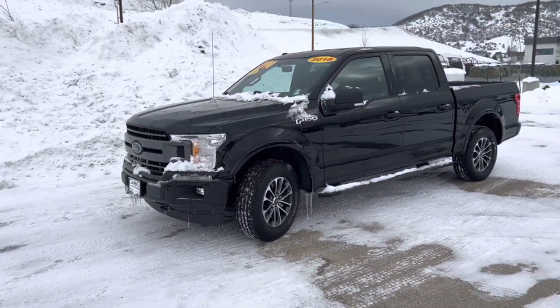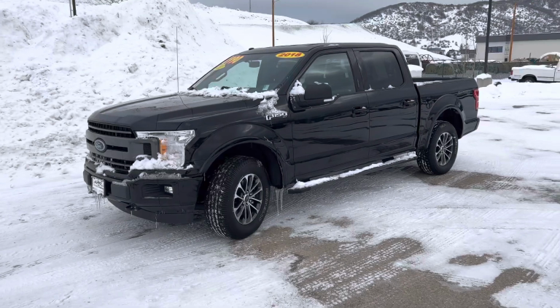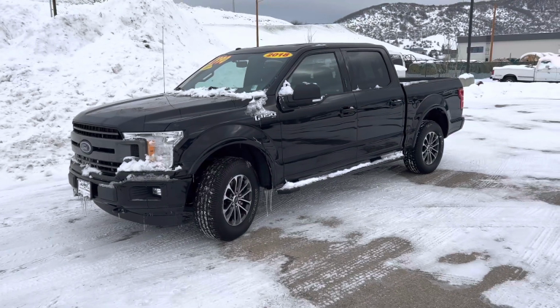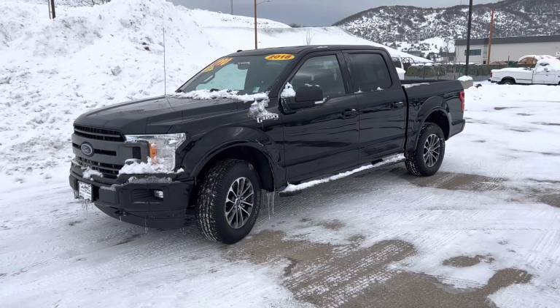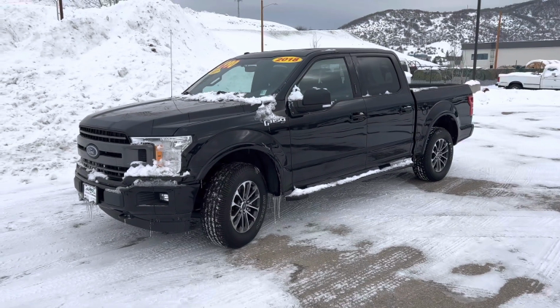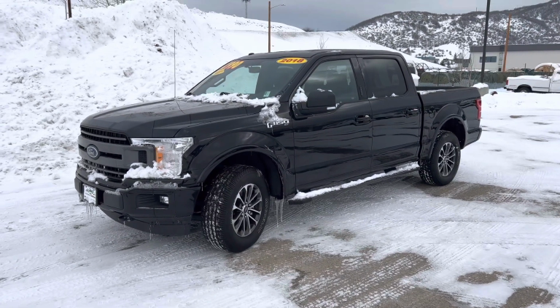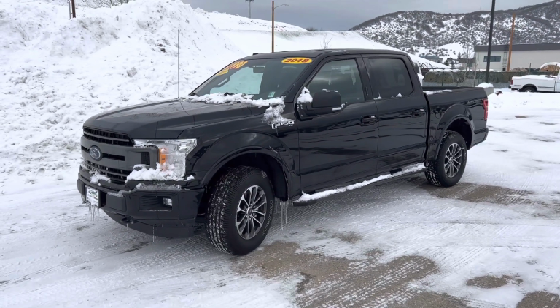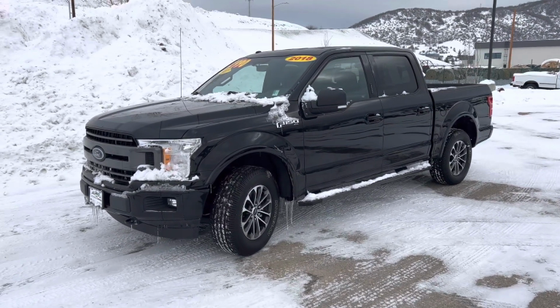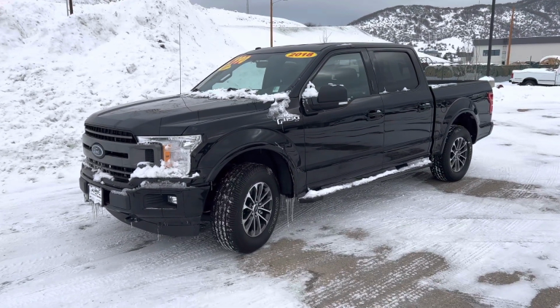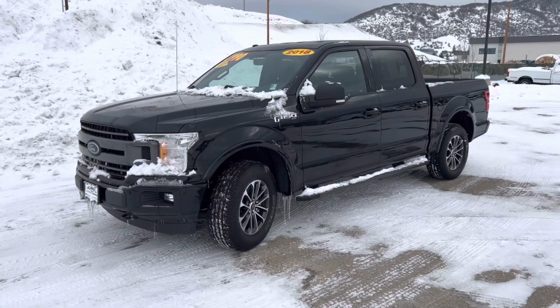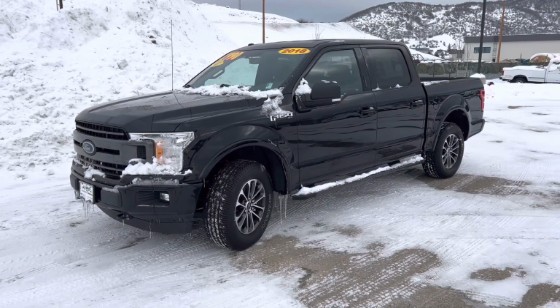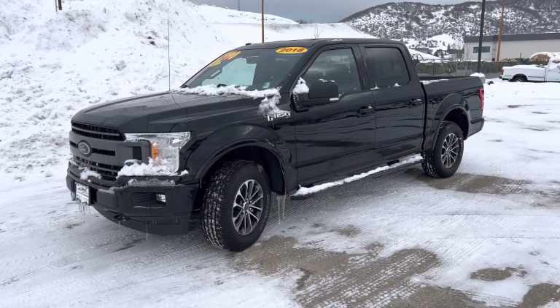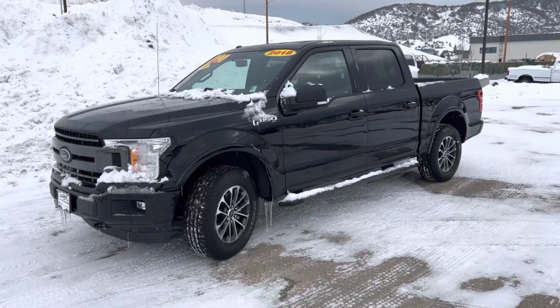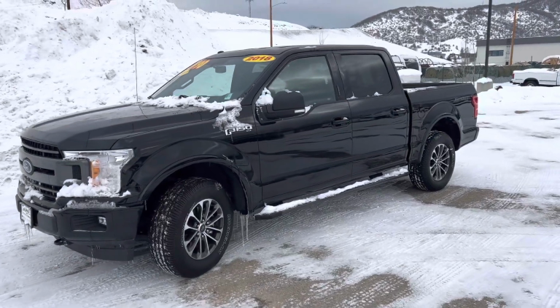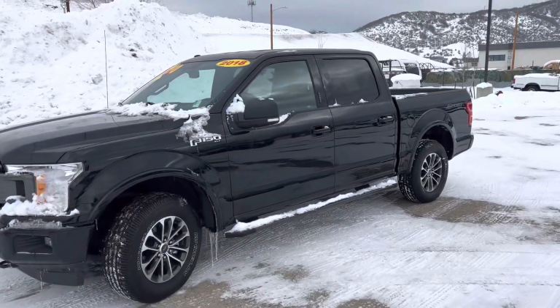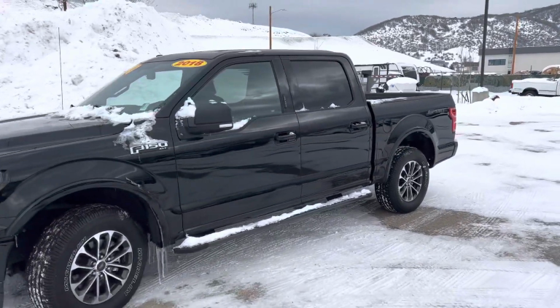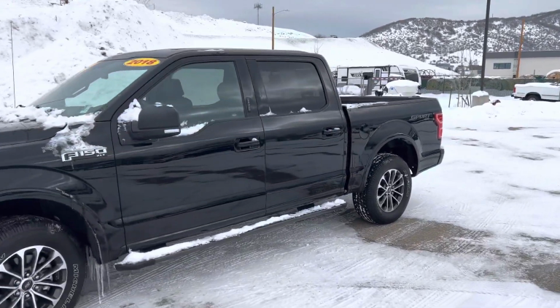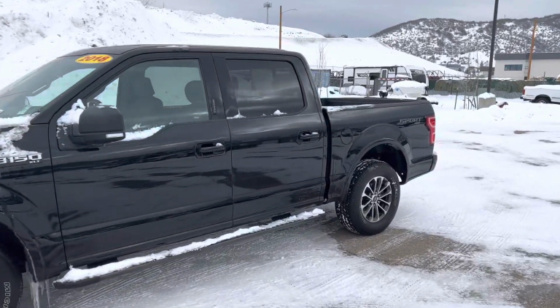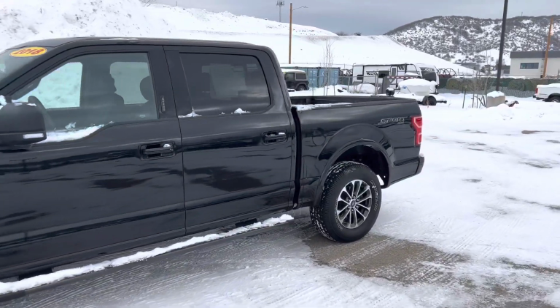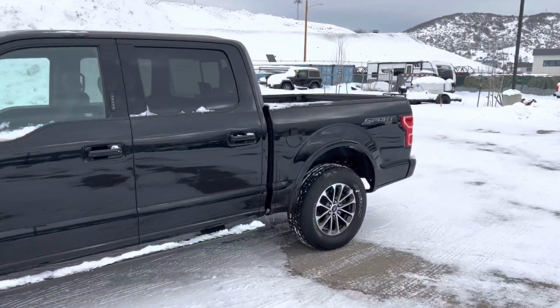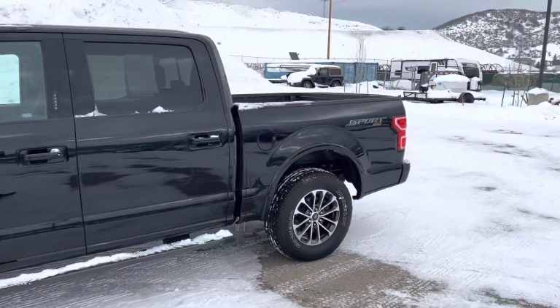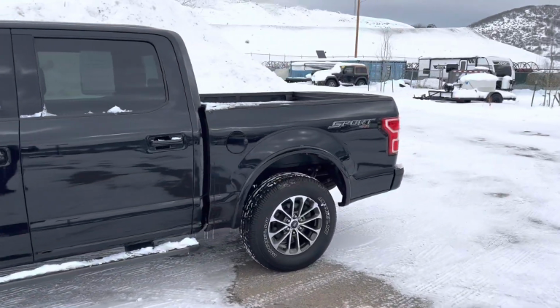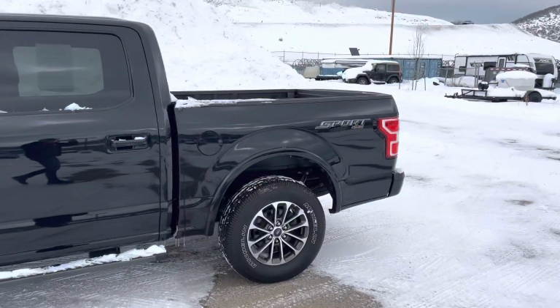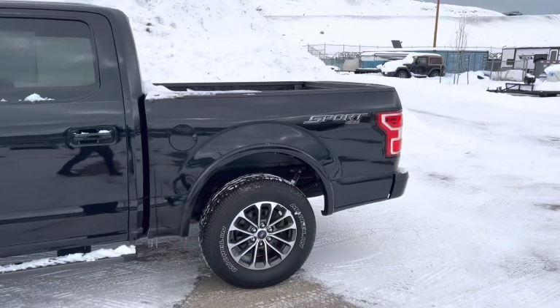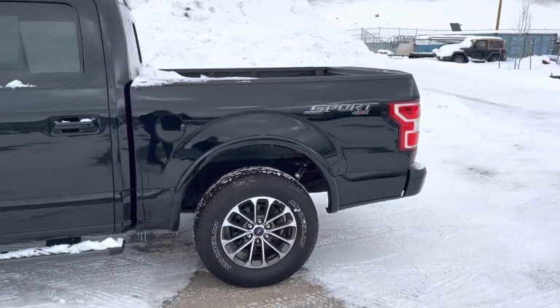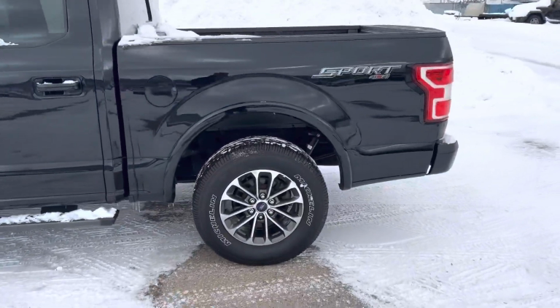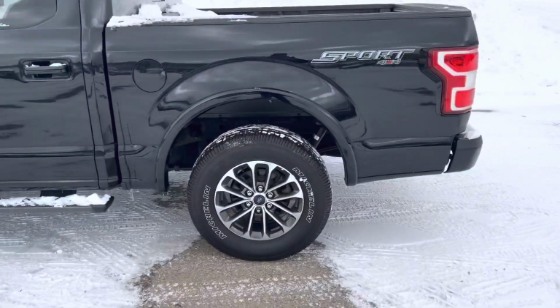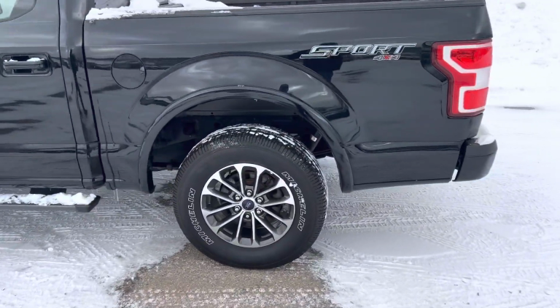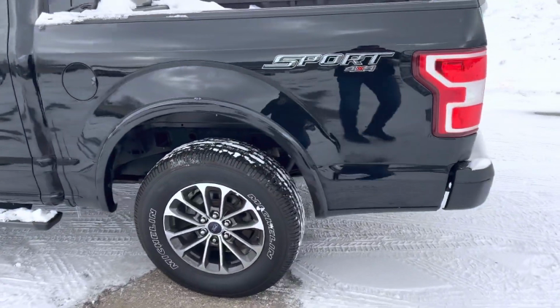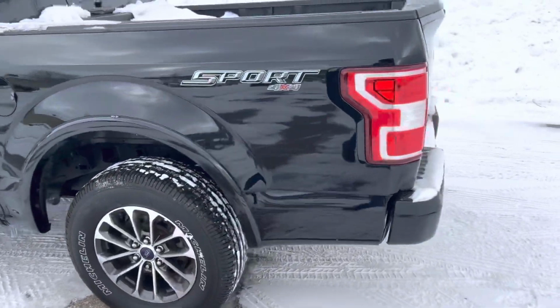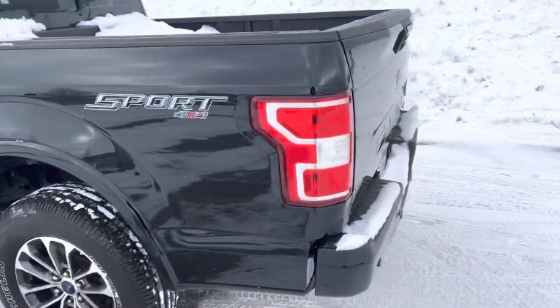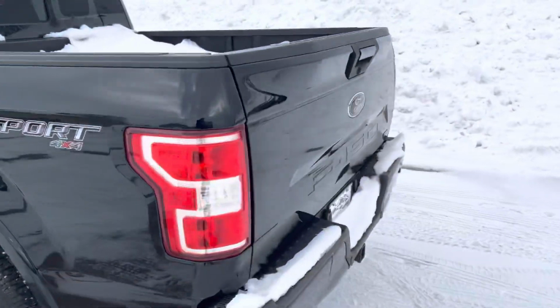It's a 2018 F-150 XLT. It's really replete with nice amenities, and it's in very nice shape. This is the Sport Edition, so you get some nice sport graphics, sport wheels and tires.